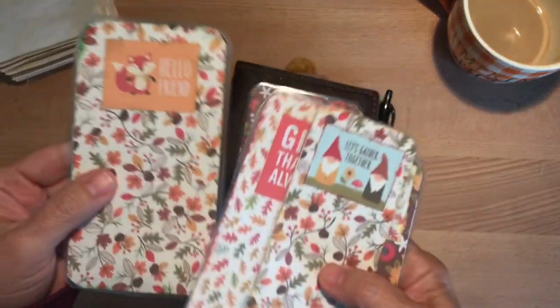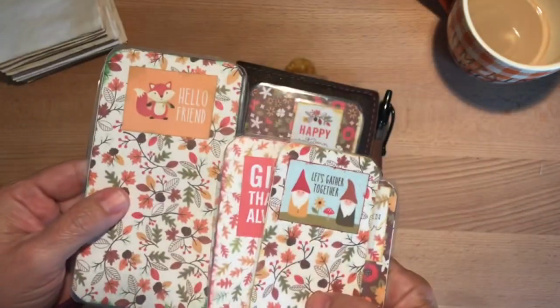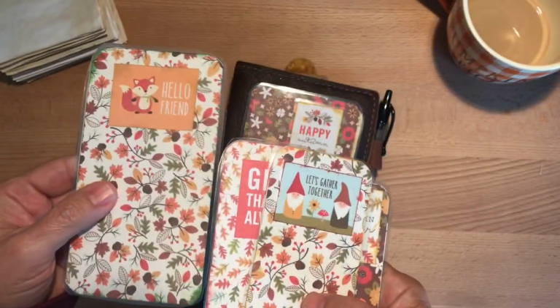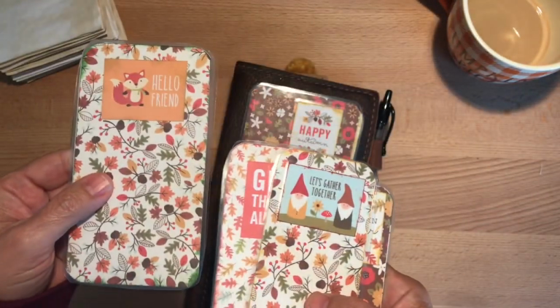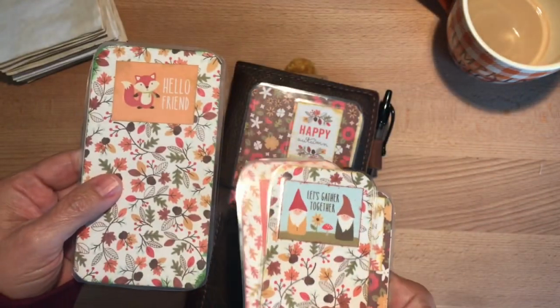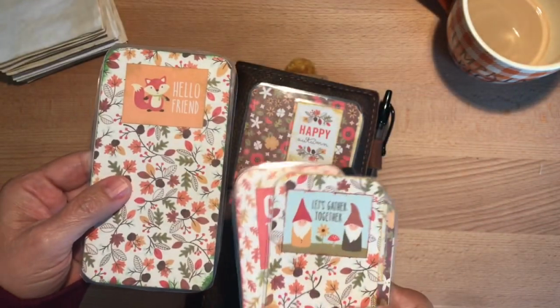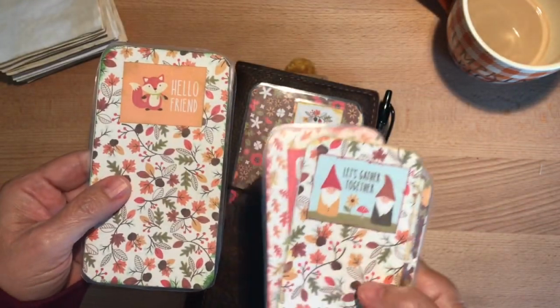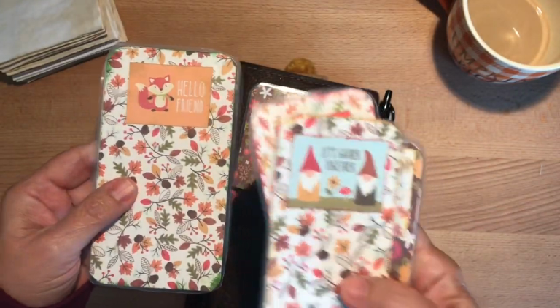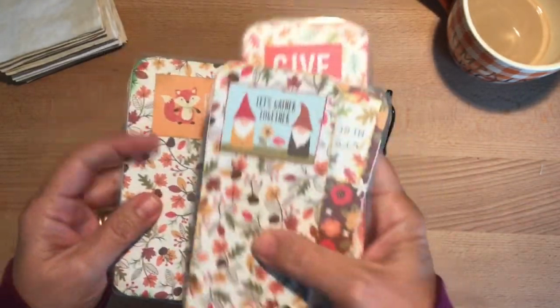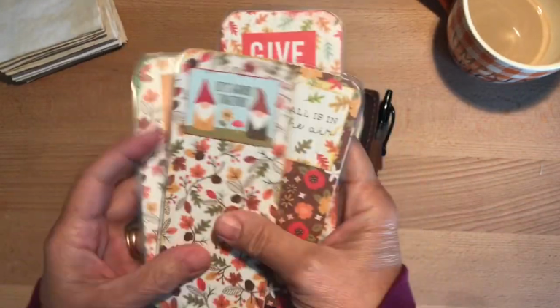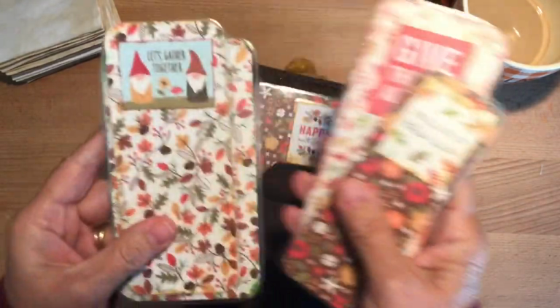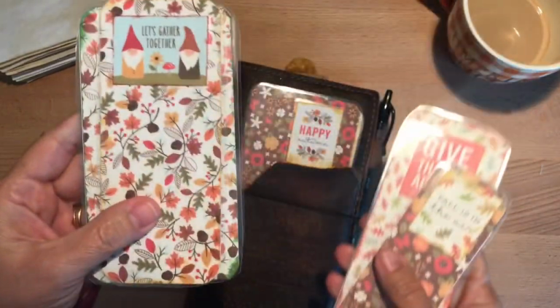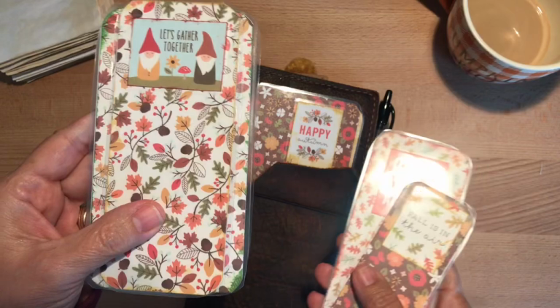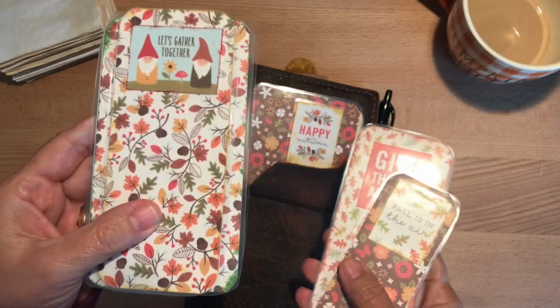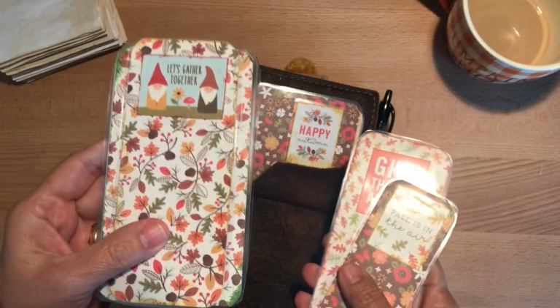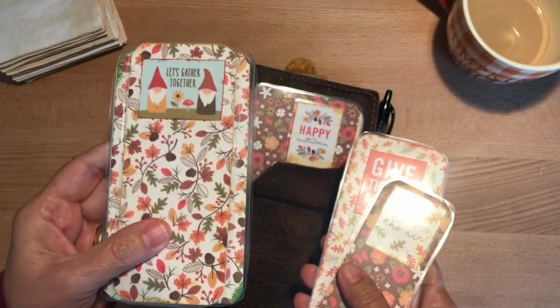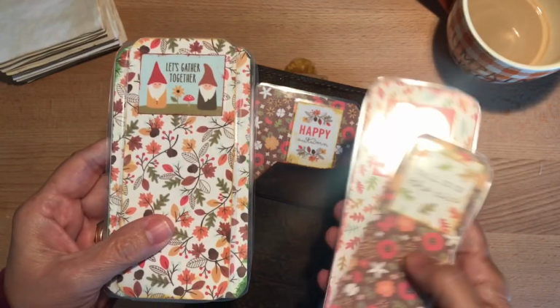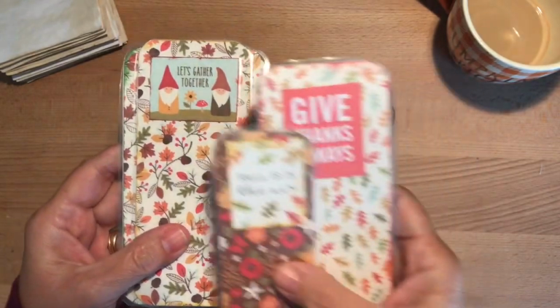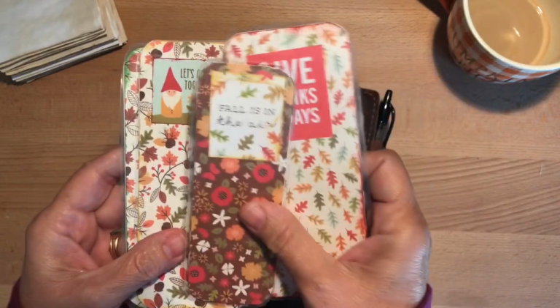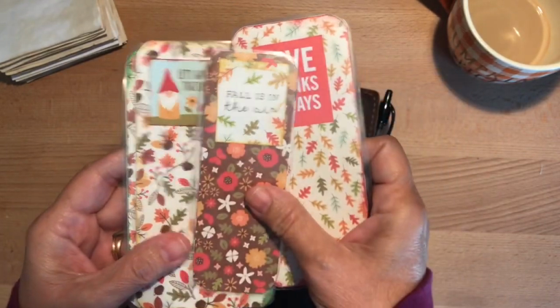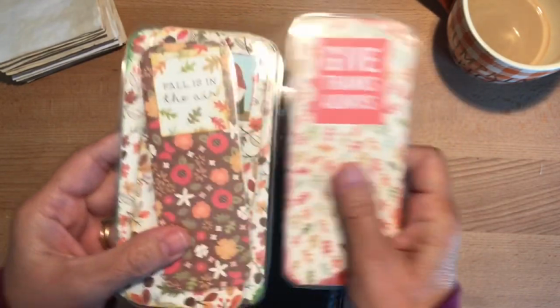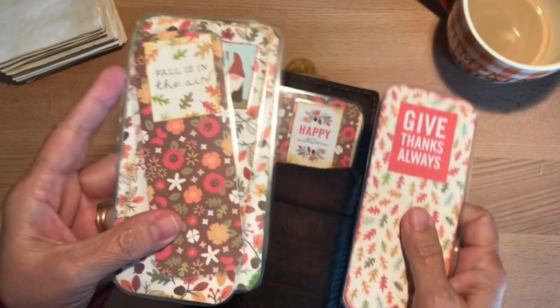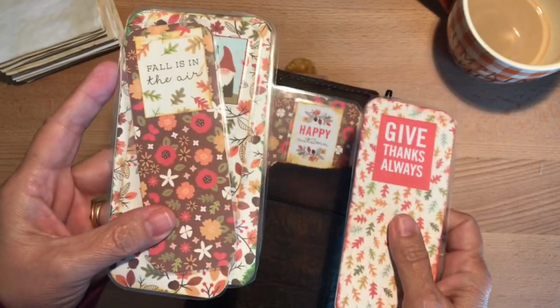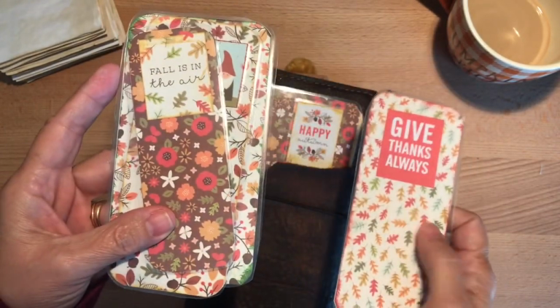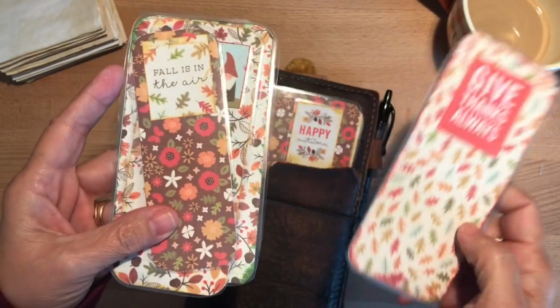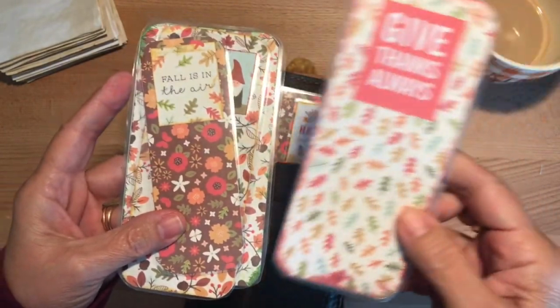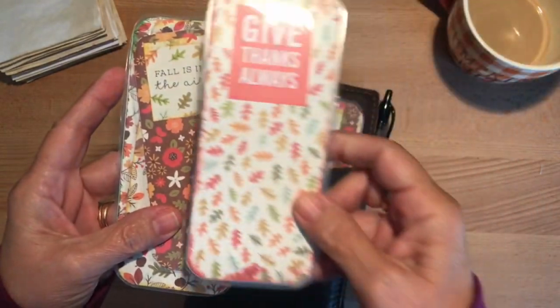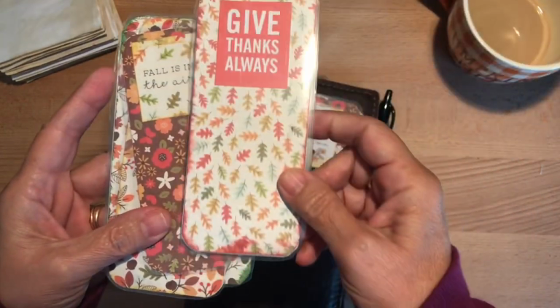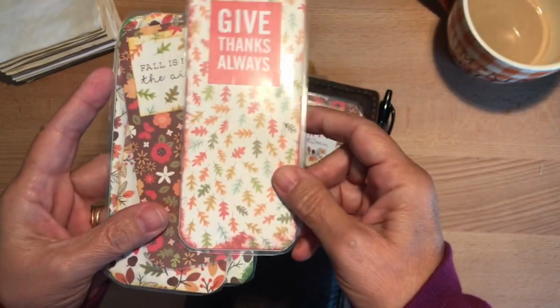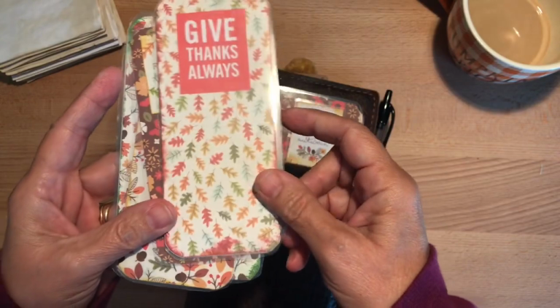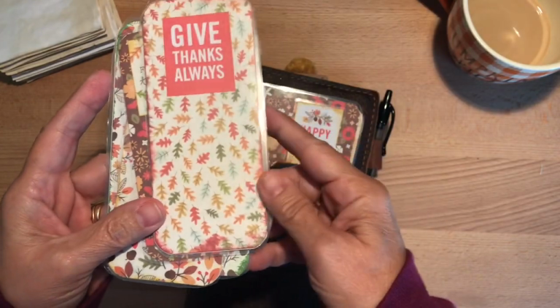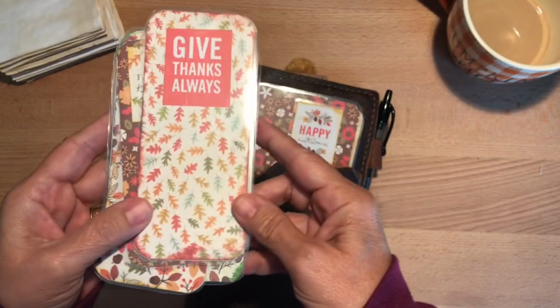Here's a little cute fox. Gnomes. Fall is in the air and give thanks always.